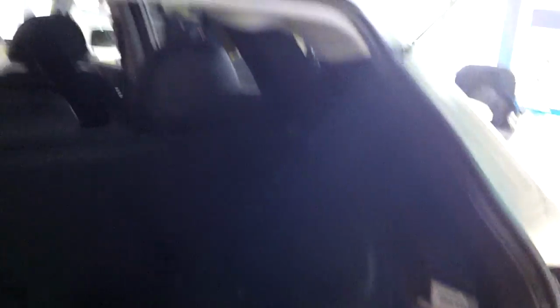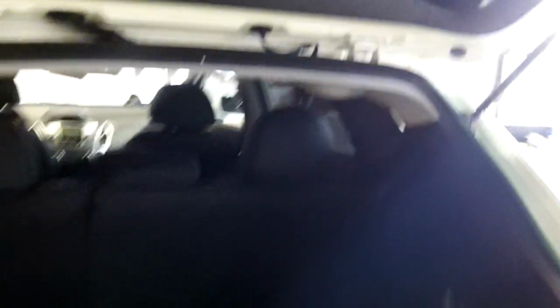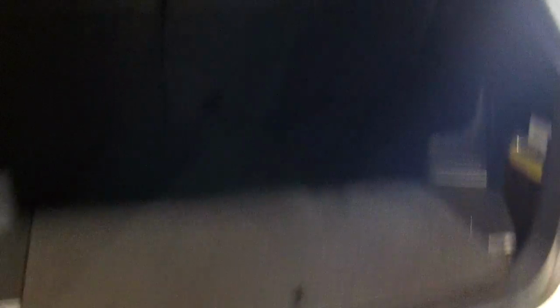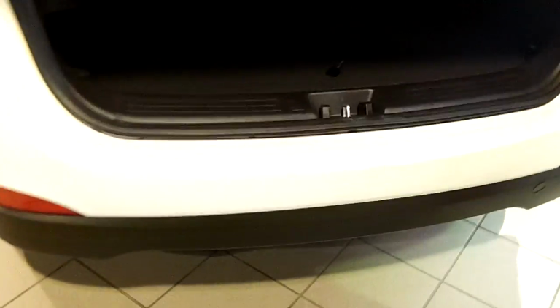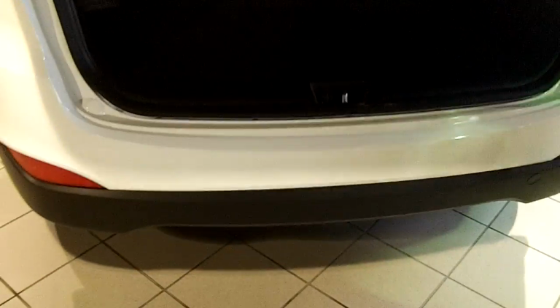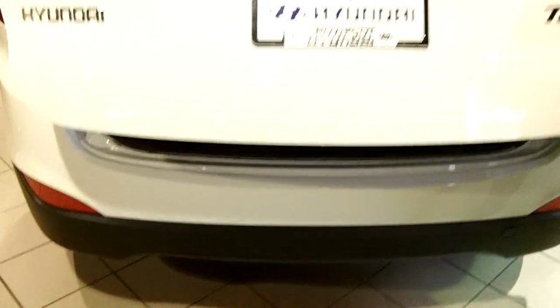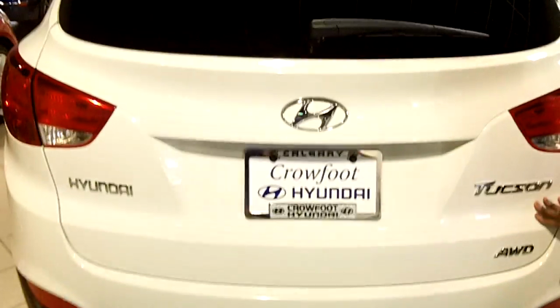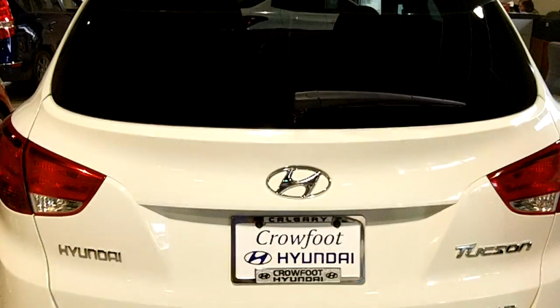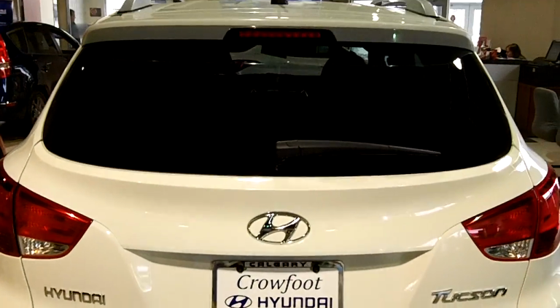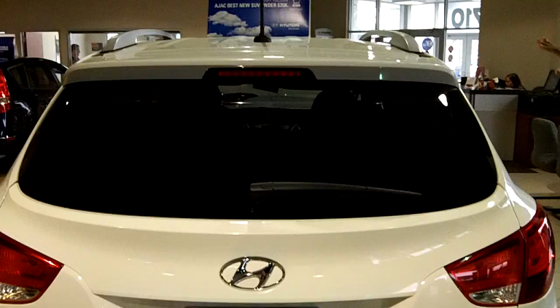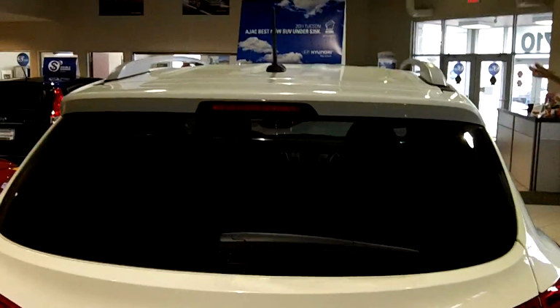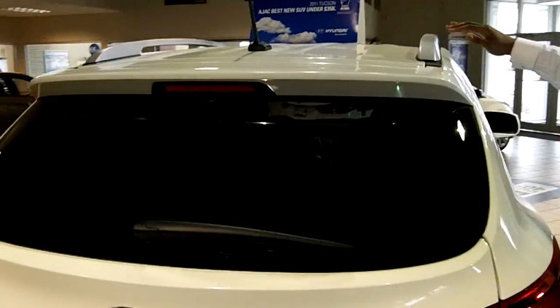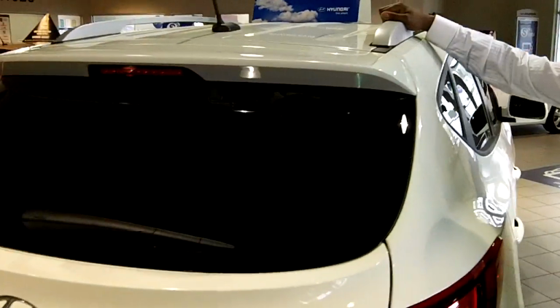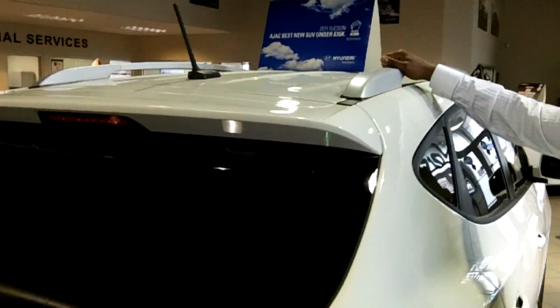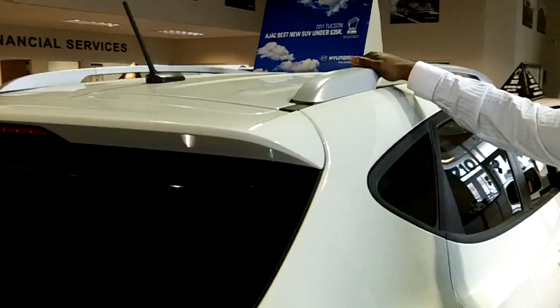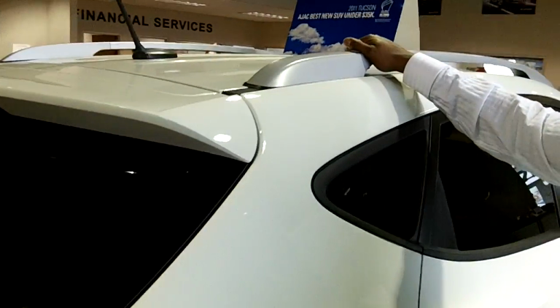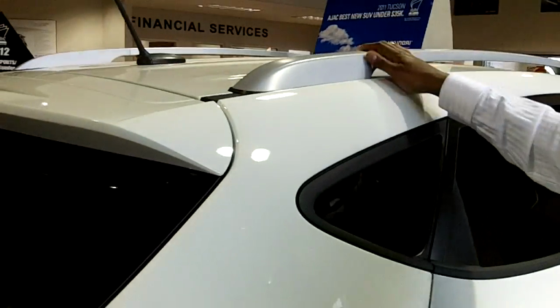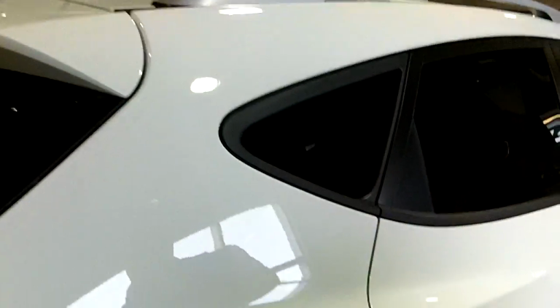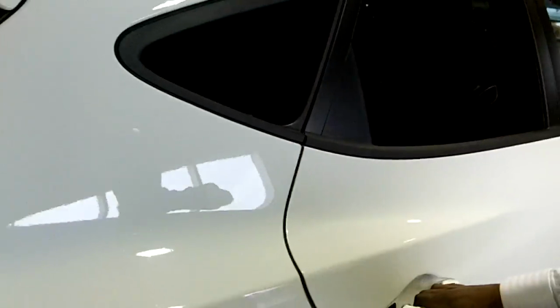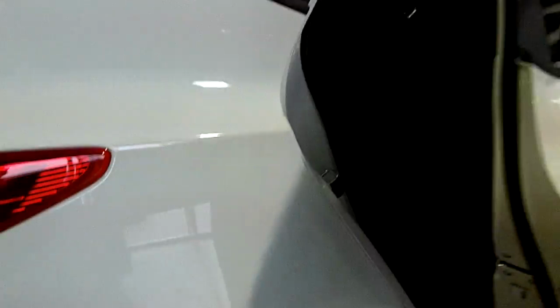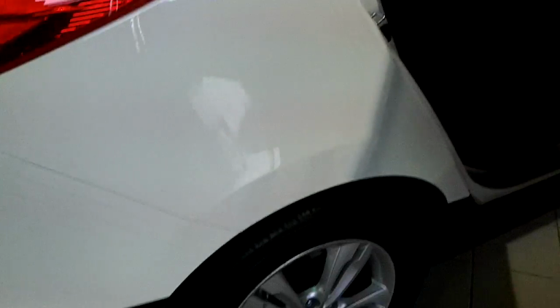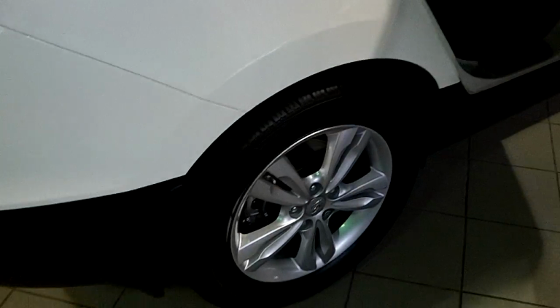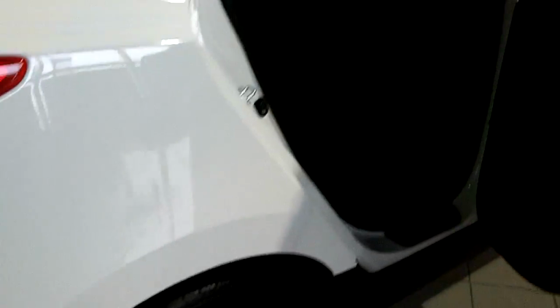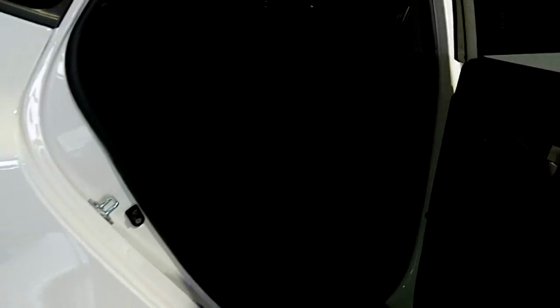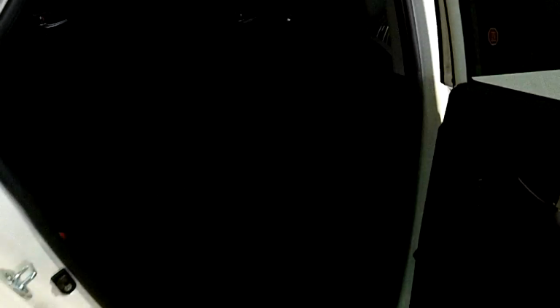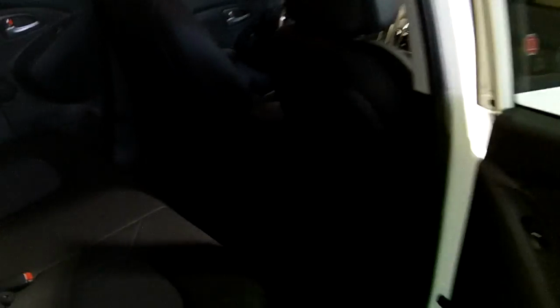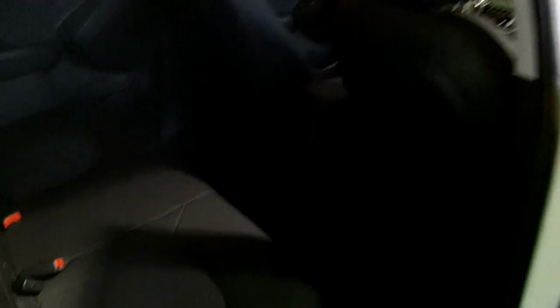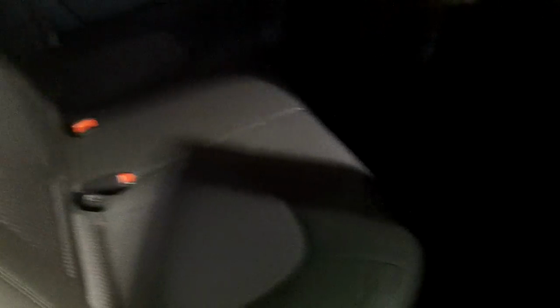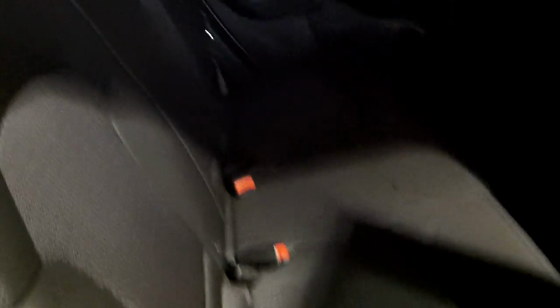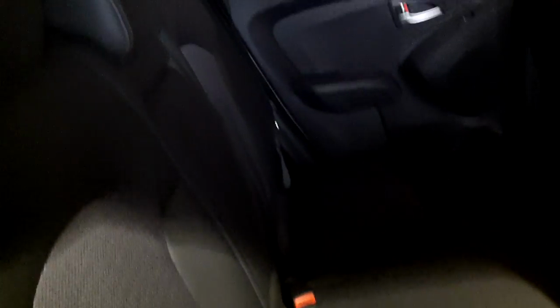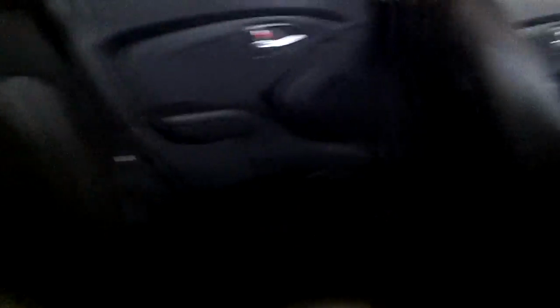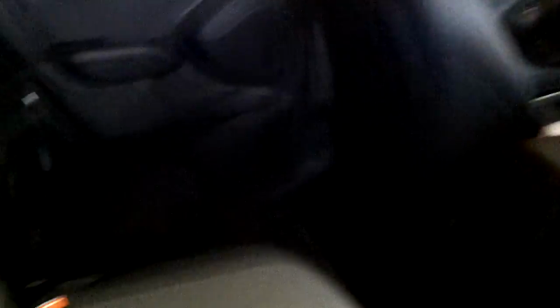As you move around to the side of the vehicle, I'm going to show you that it does come with the roof rails for all of your travelling needs. And ample rear room and leg room in the back with a 60-40 split and armrest with built-in cup holders.